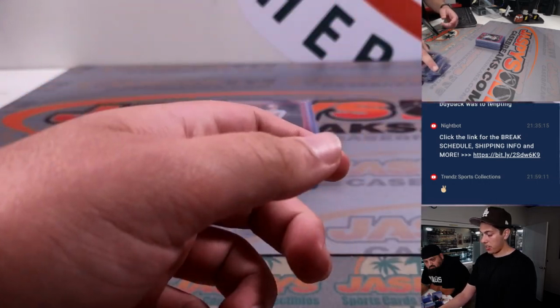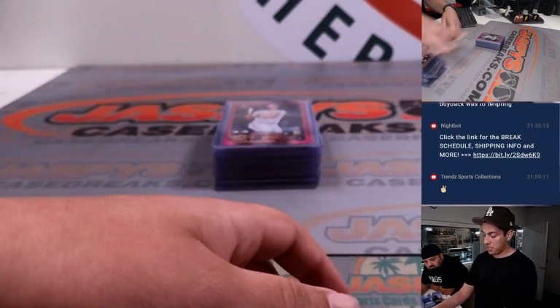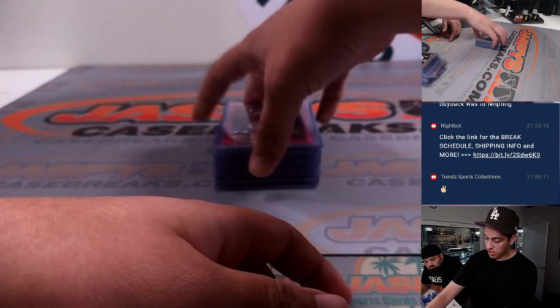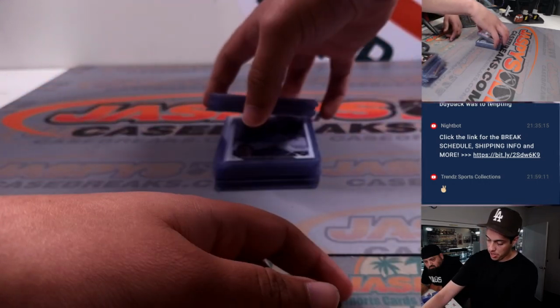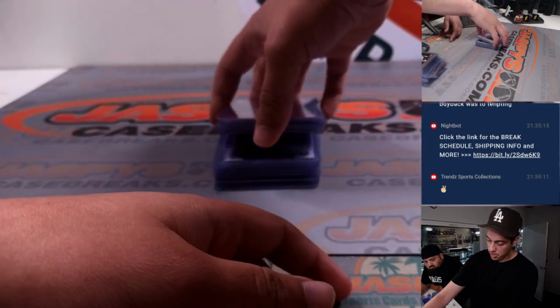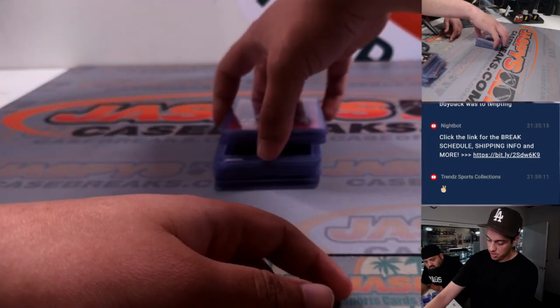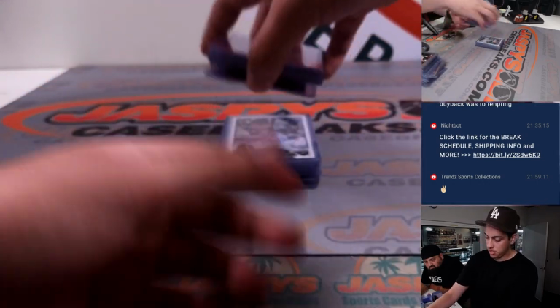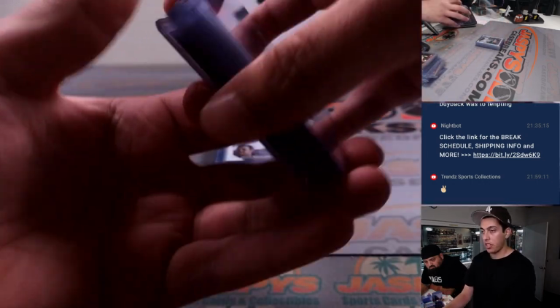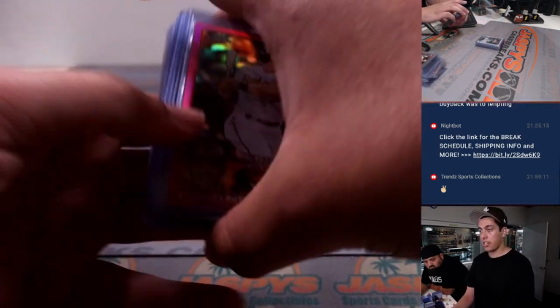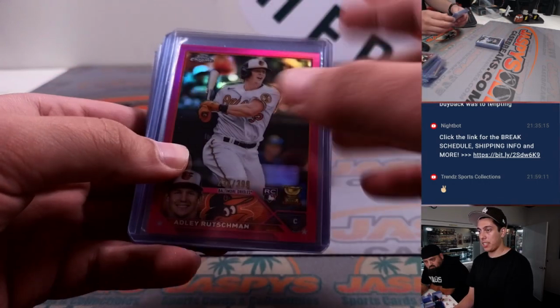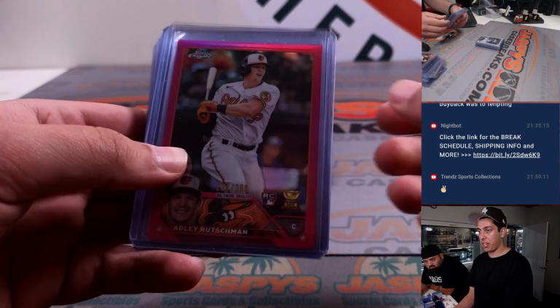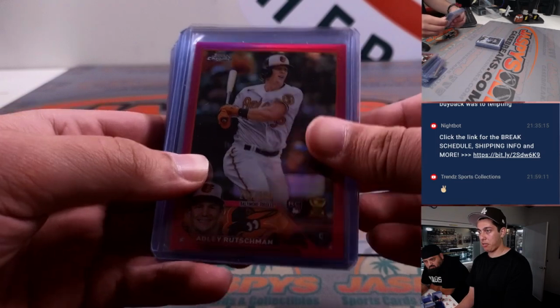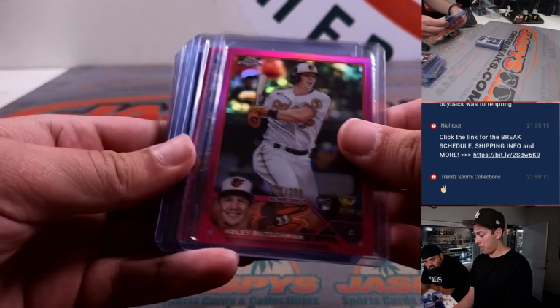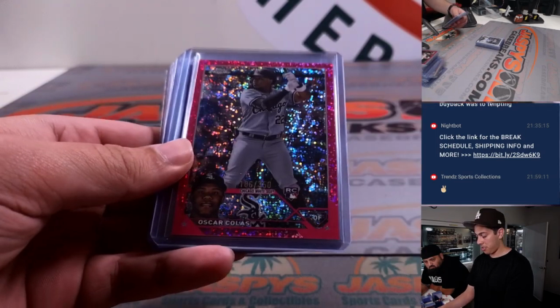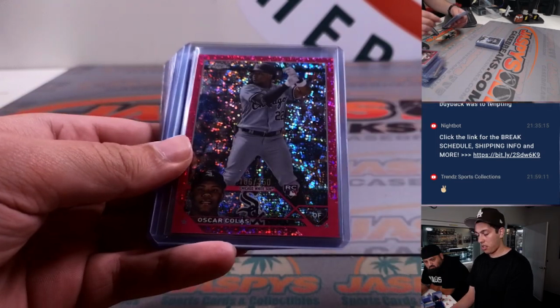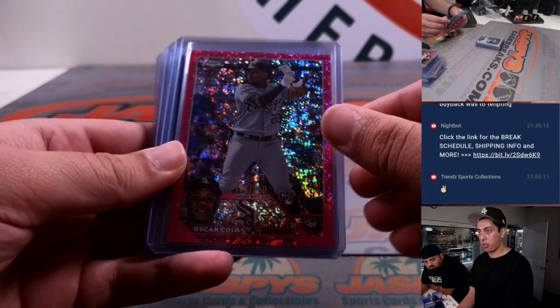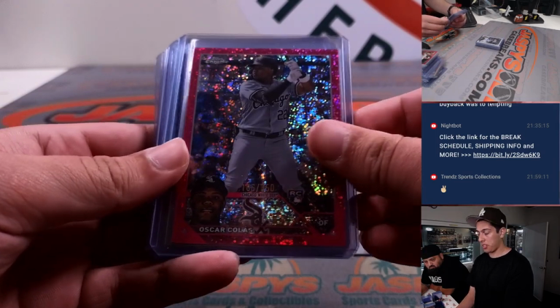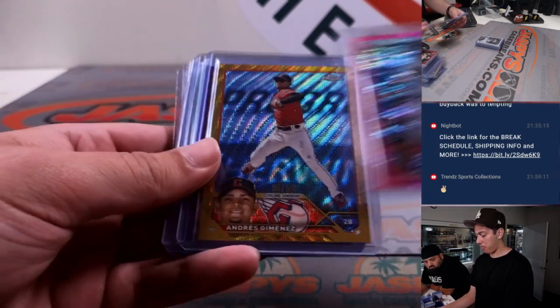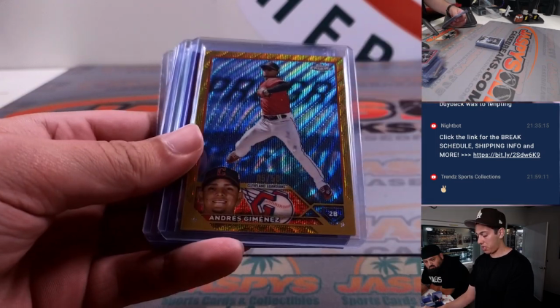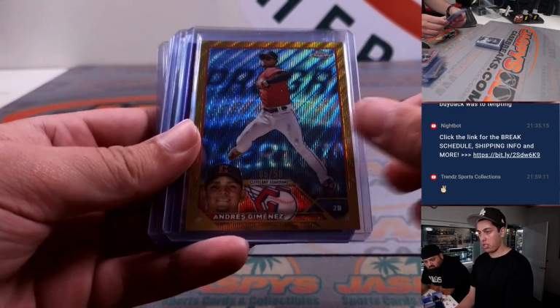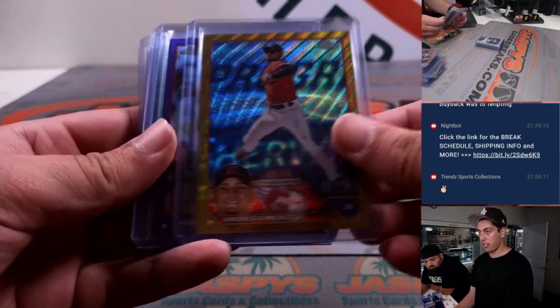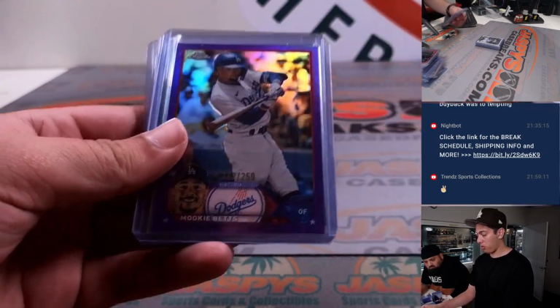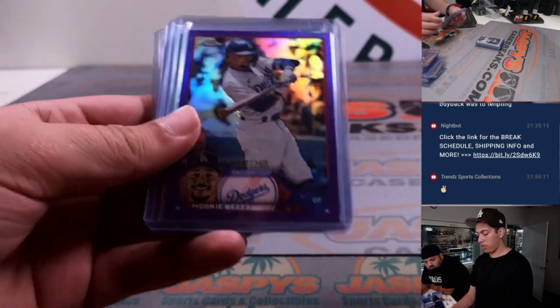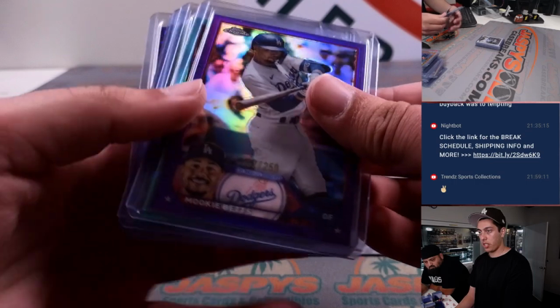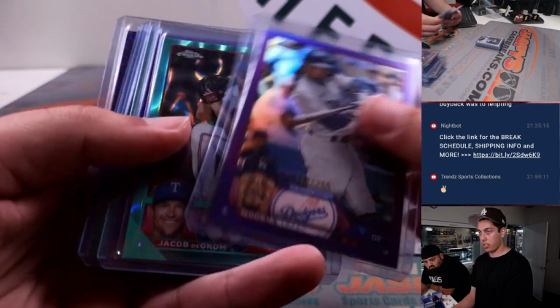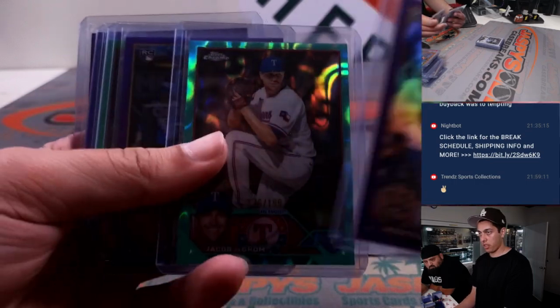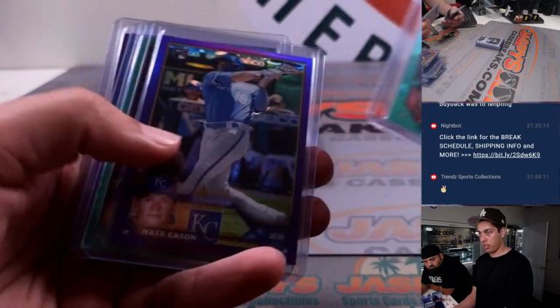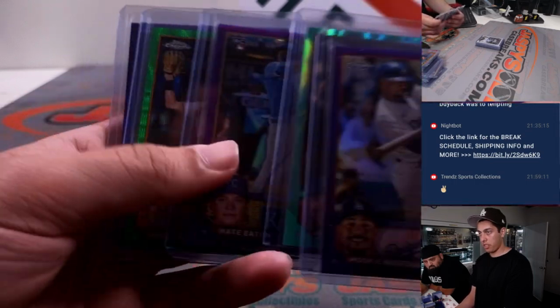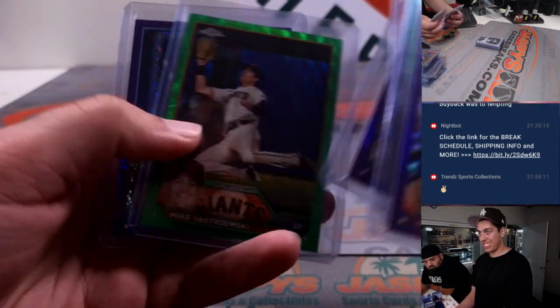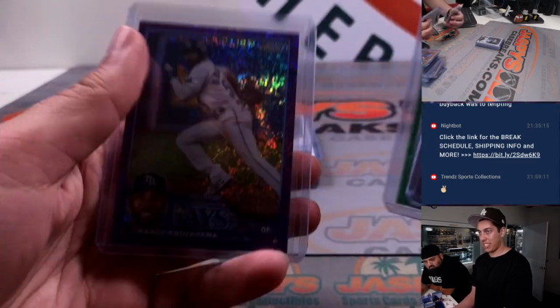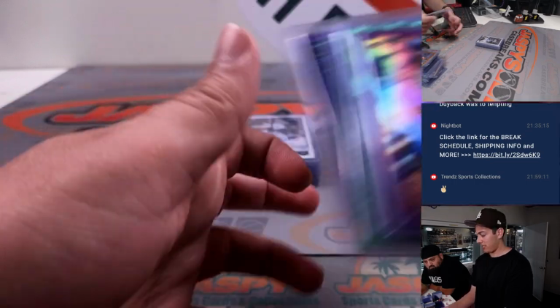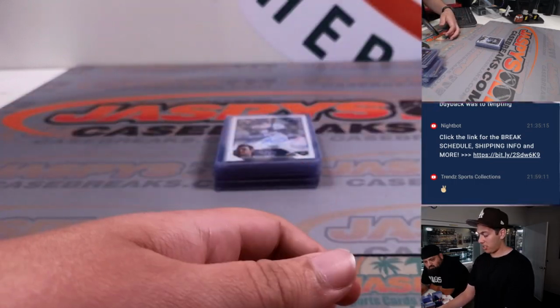Now getting into some of the color here. Got a nice Adley pink to $3.99, Oscar Colas to $3.50, Jimenez gold, and some other miscellaneous color.